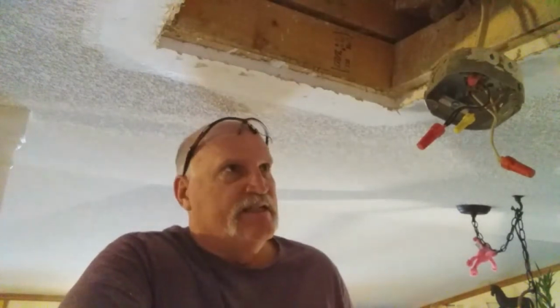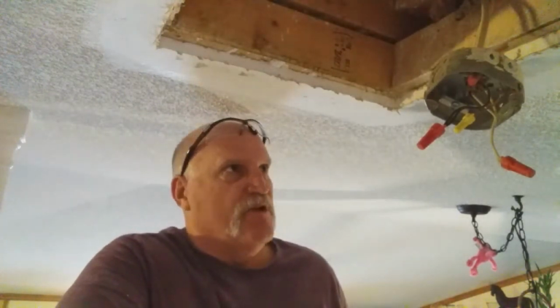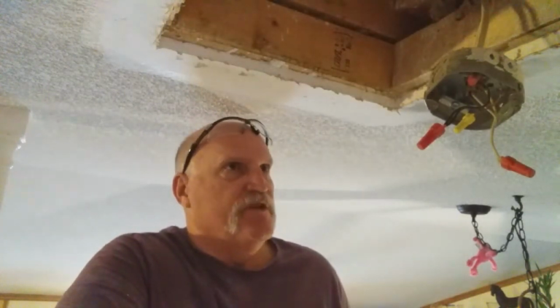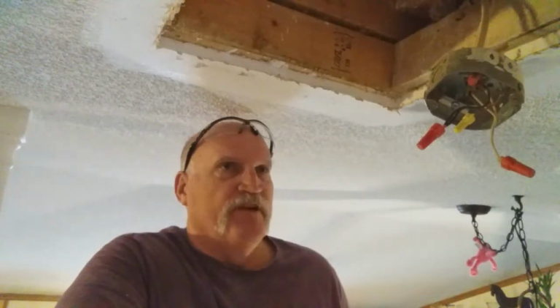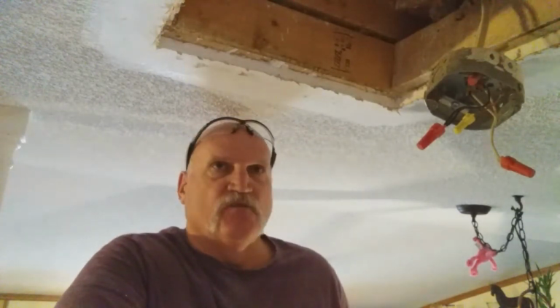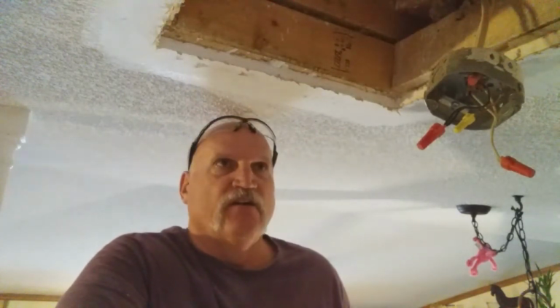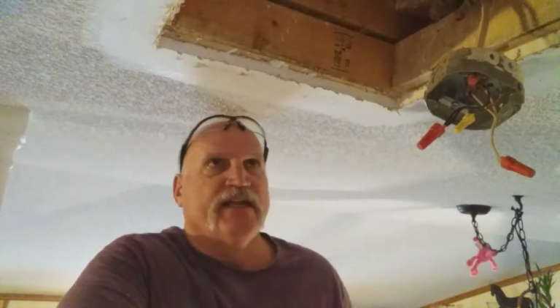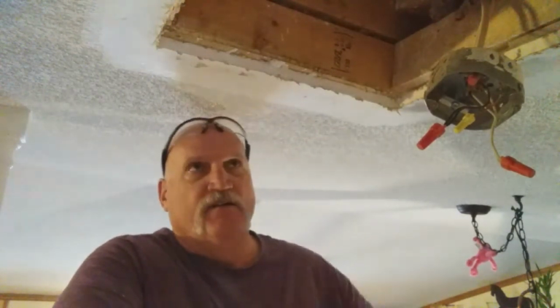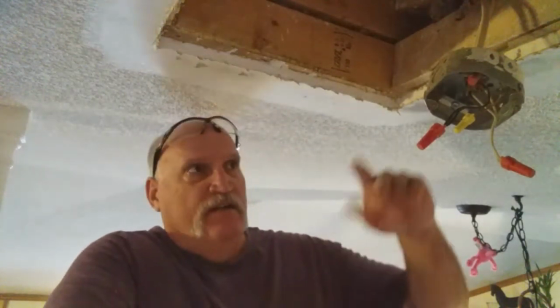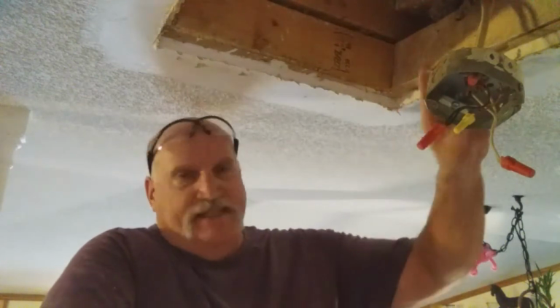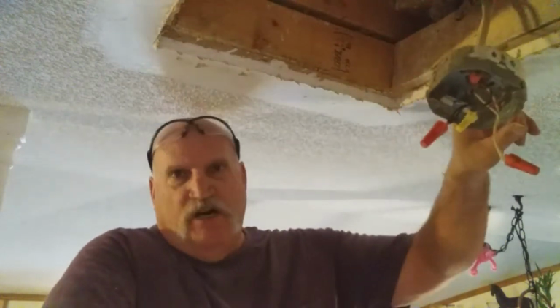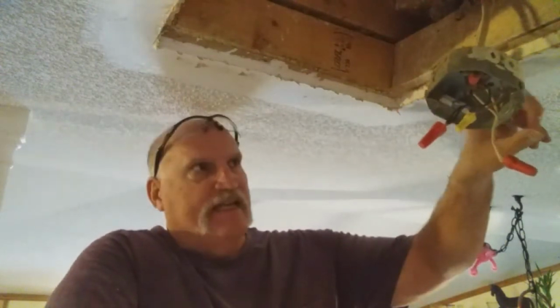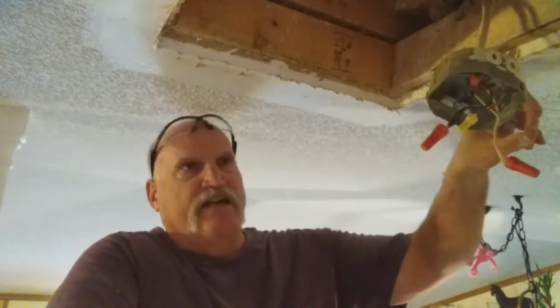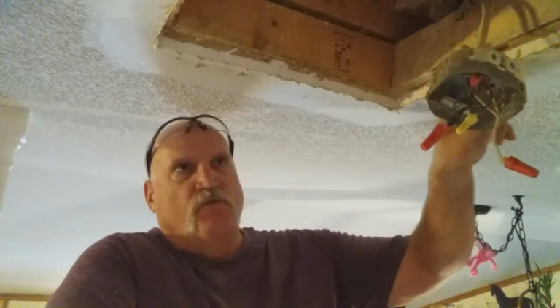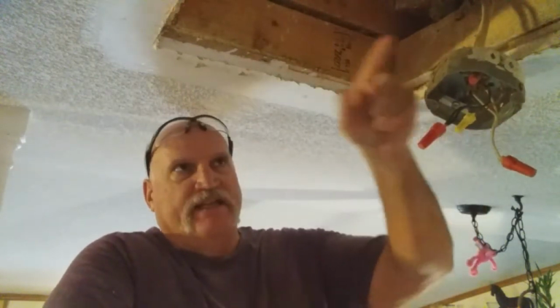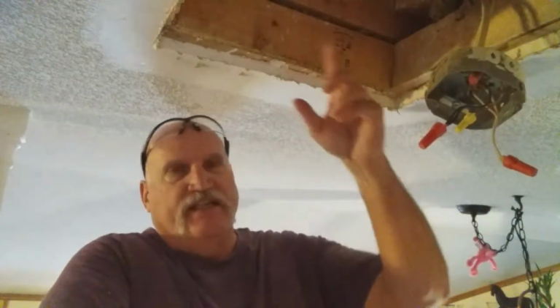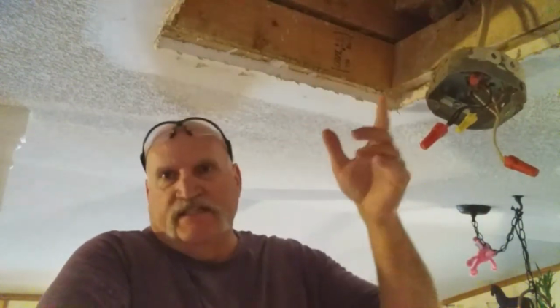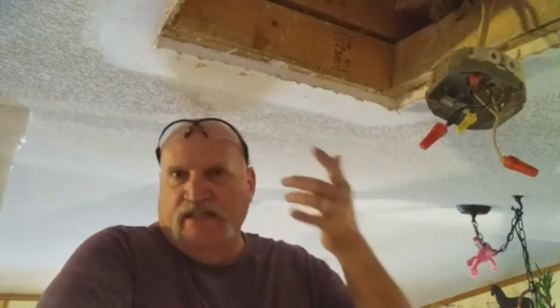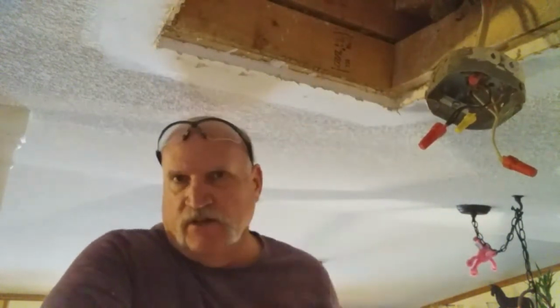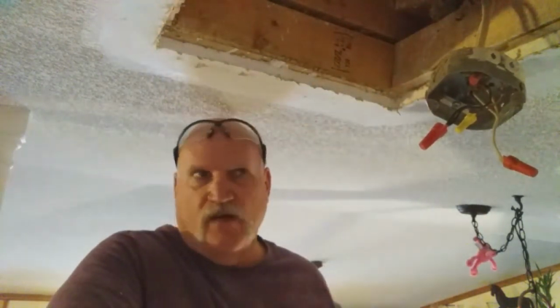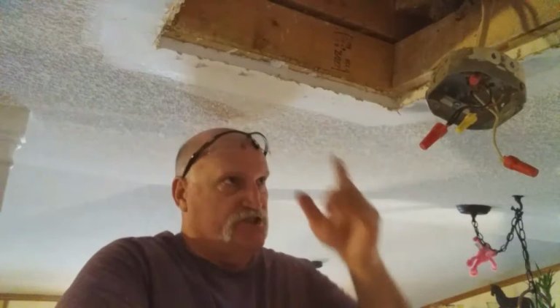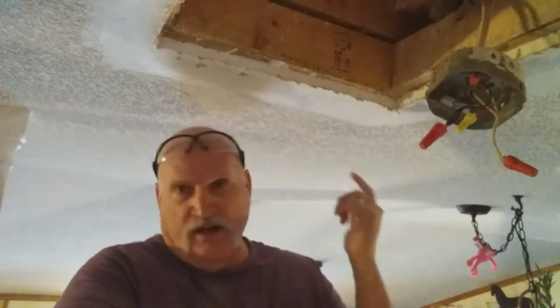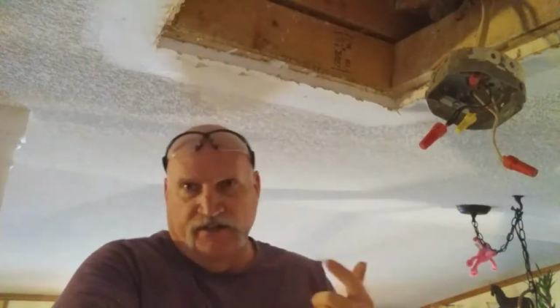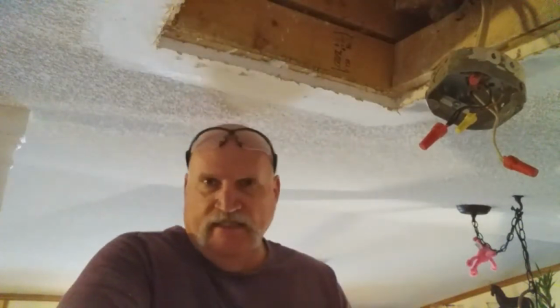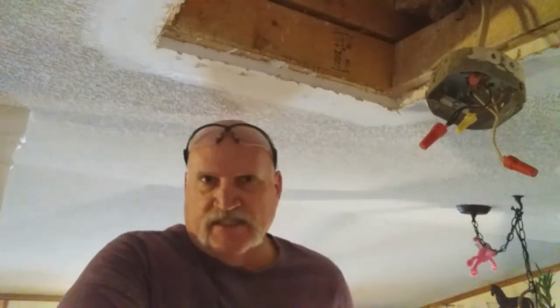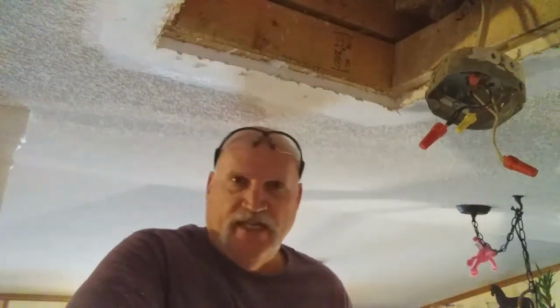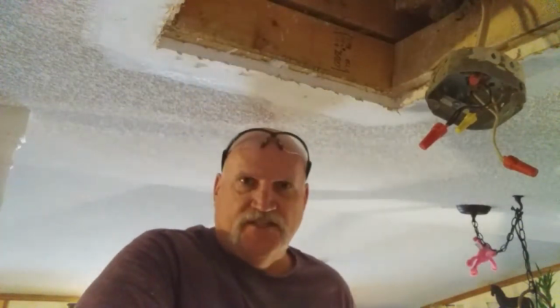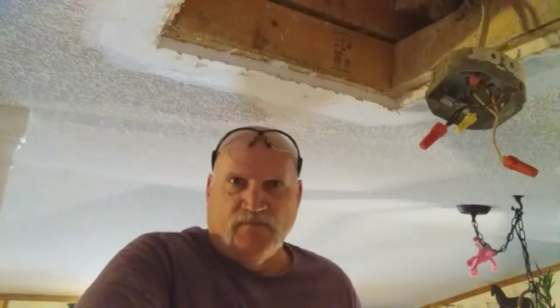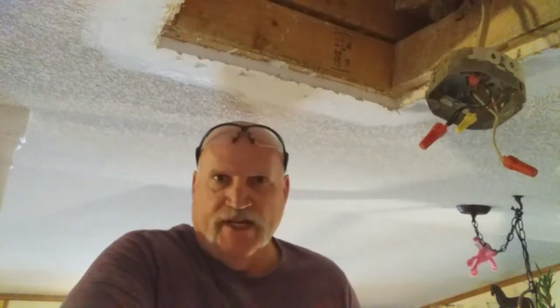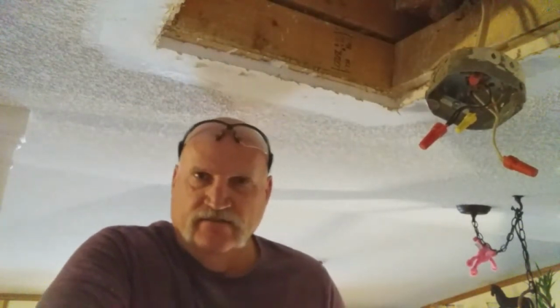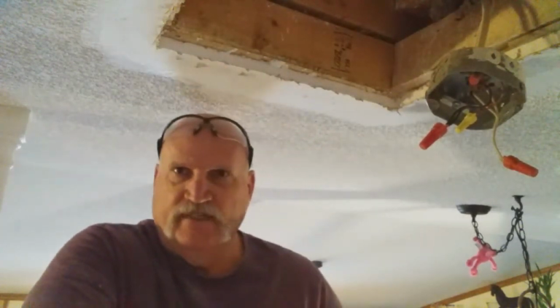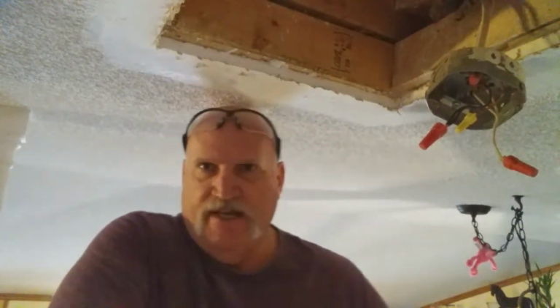So that's it for step number two. Step number three, my friends, we're going to get this junction box taken care of, insulate this, and then put a piece of sheetrock on there. That'll be in step three — coming right up.